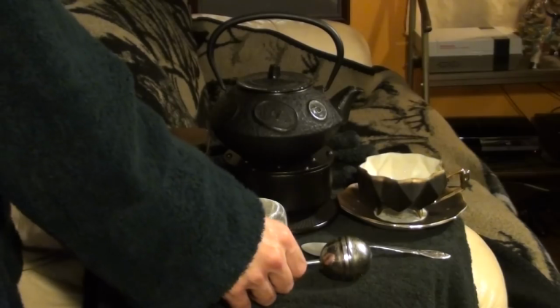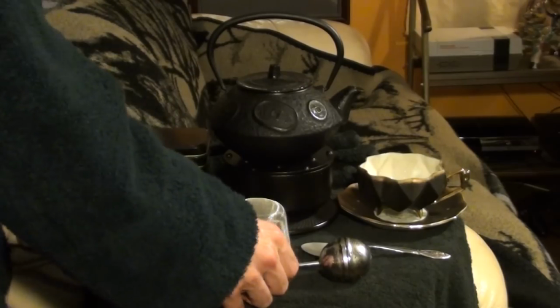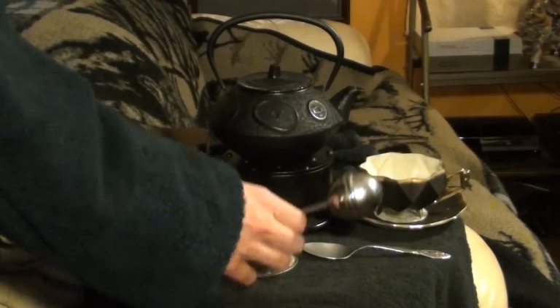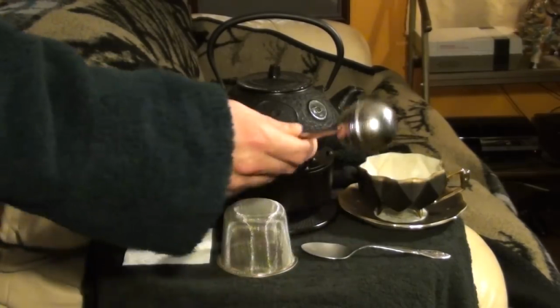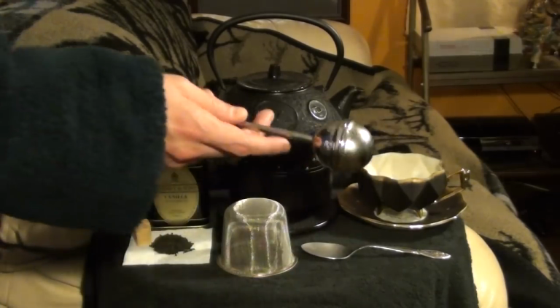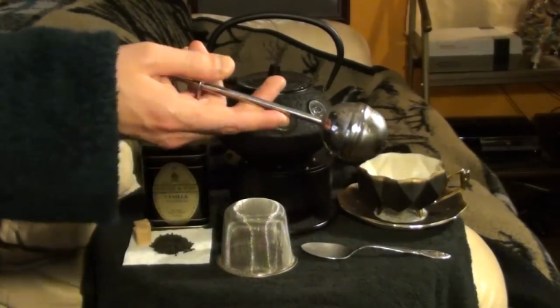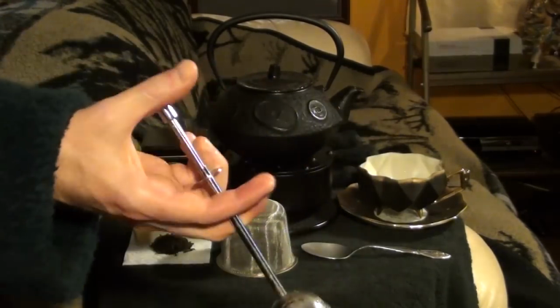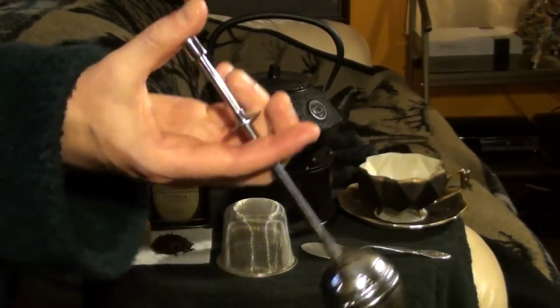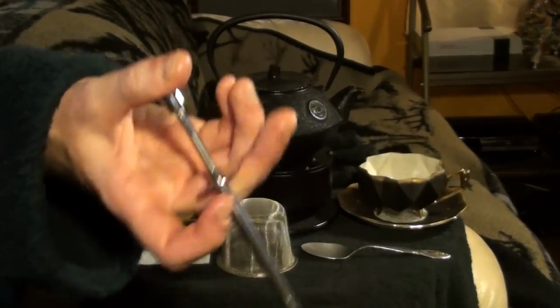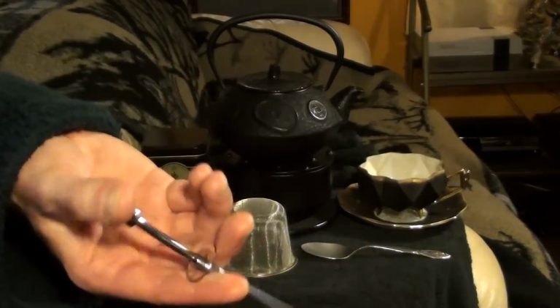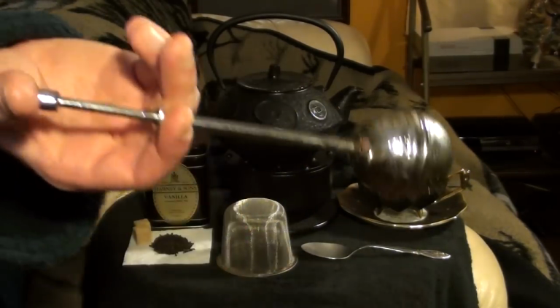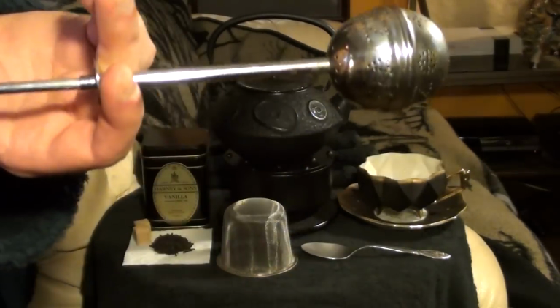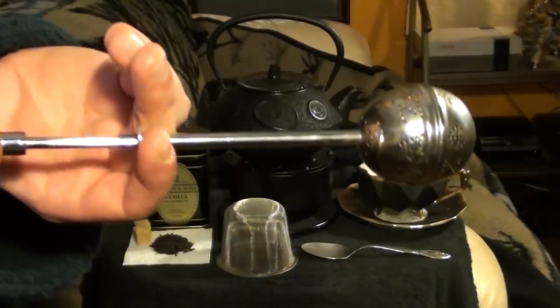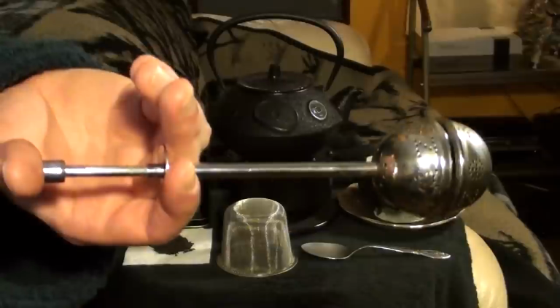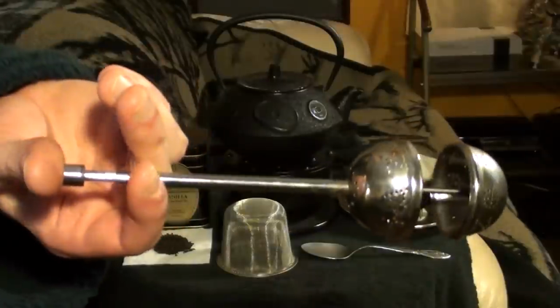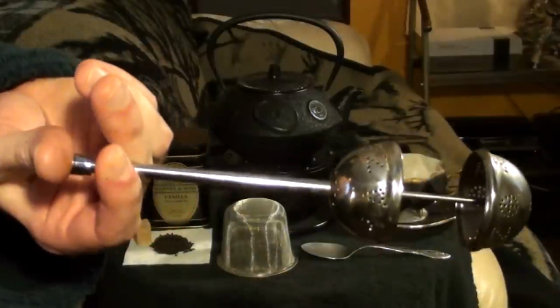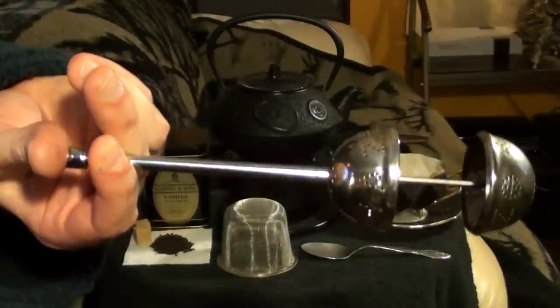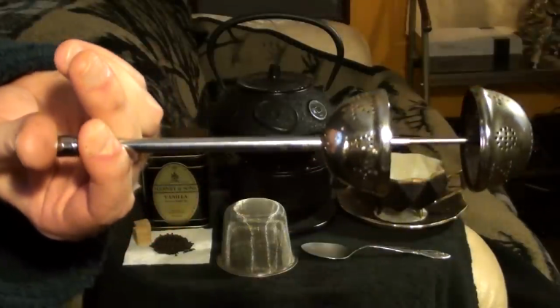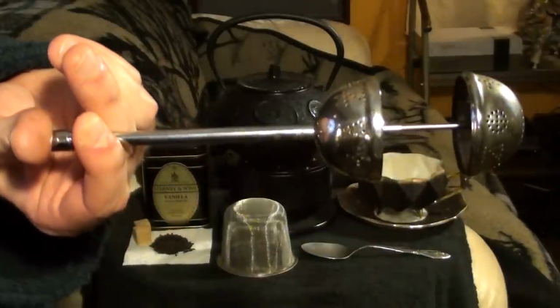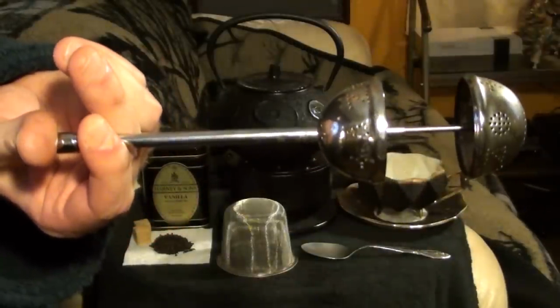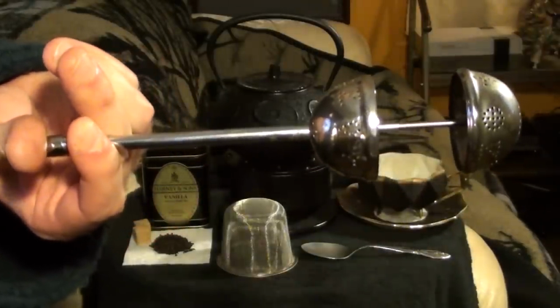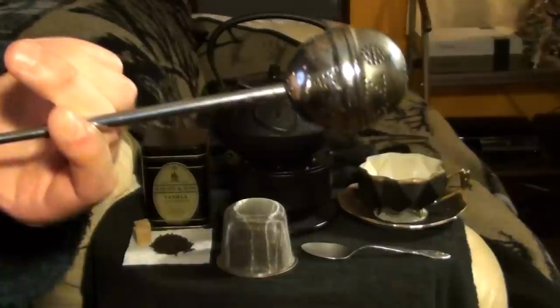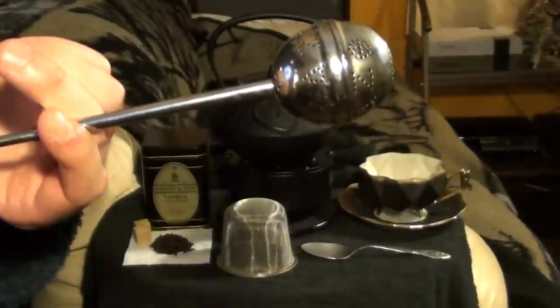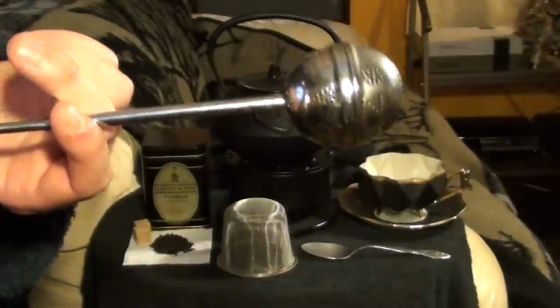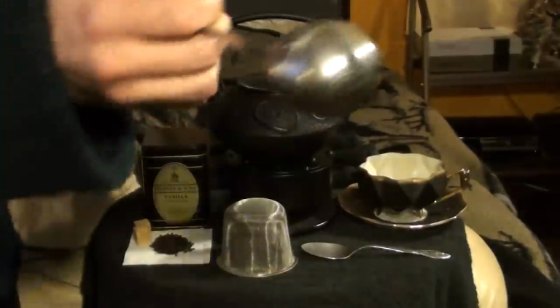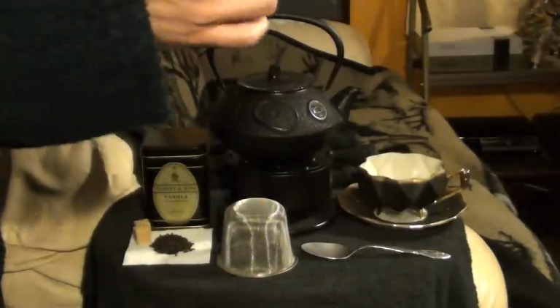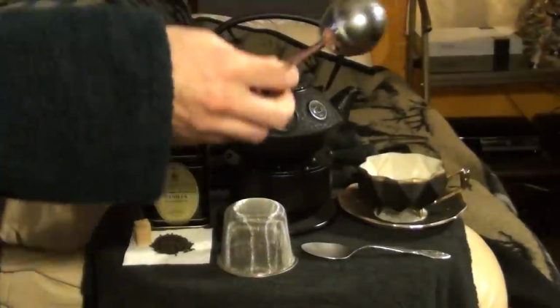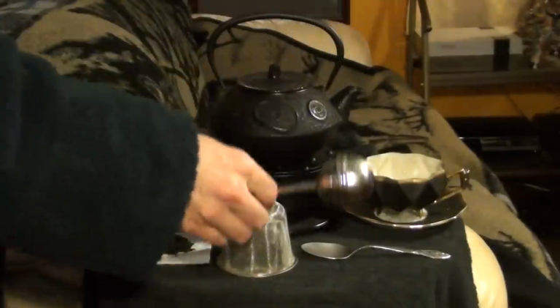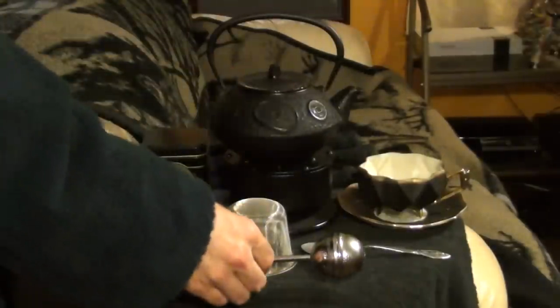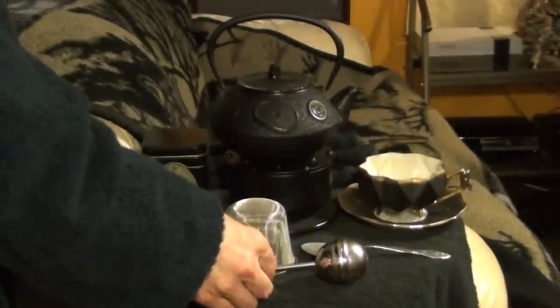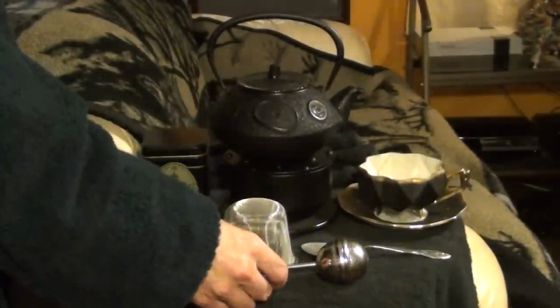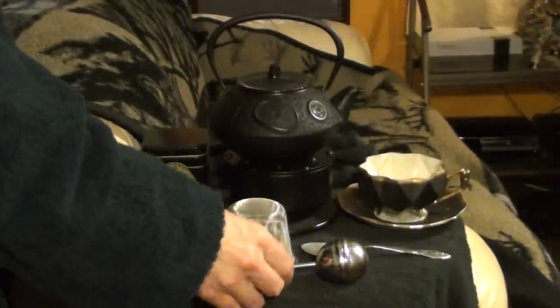So first of all, this is a tea ball, and these come in many different forms. They essentially hold your dry, loose-leaf tea, and allow you to brew it in small portions such as cups or mugs.